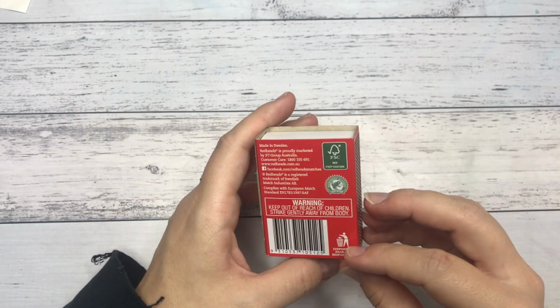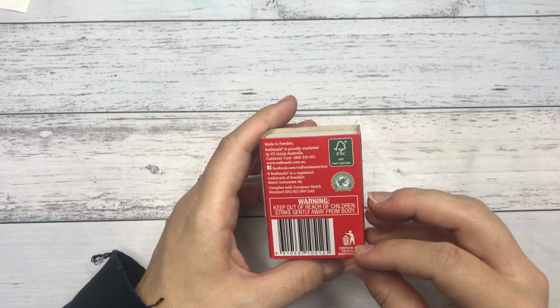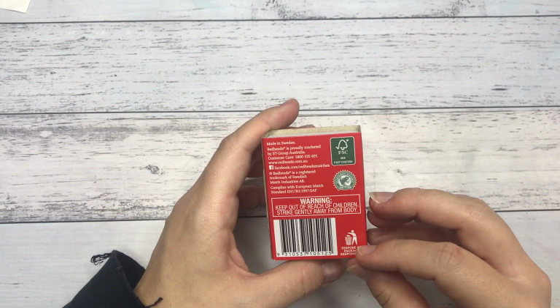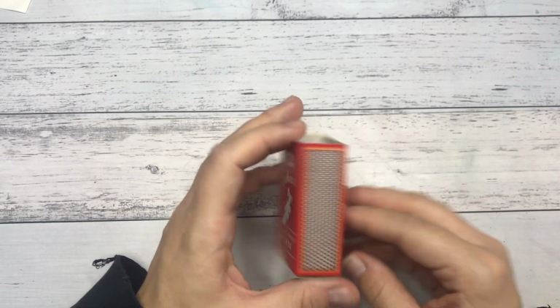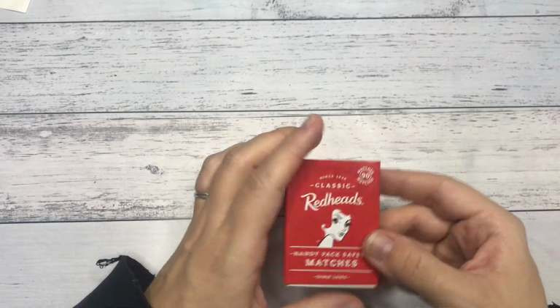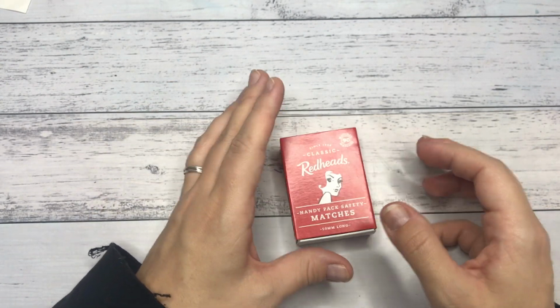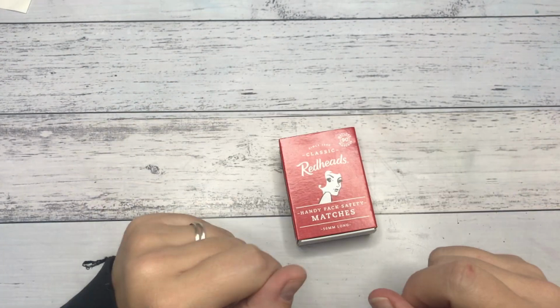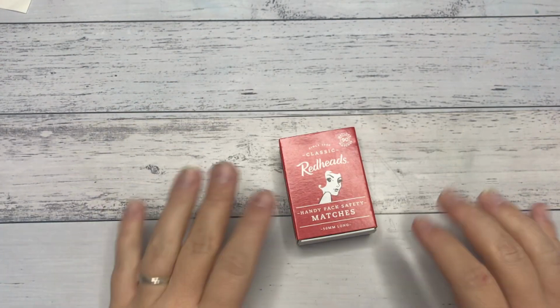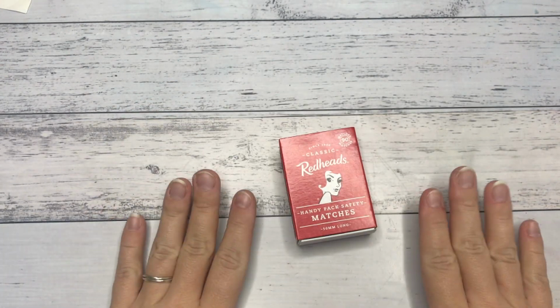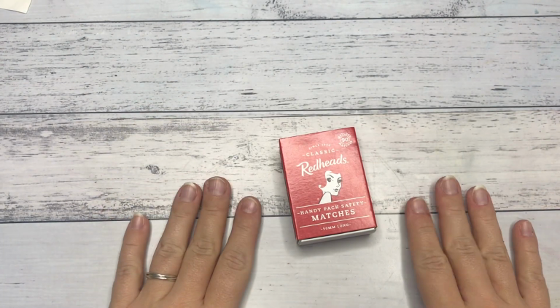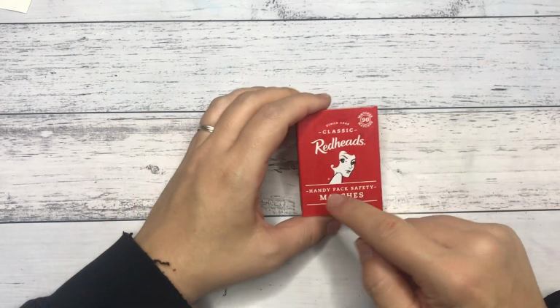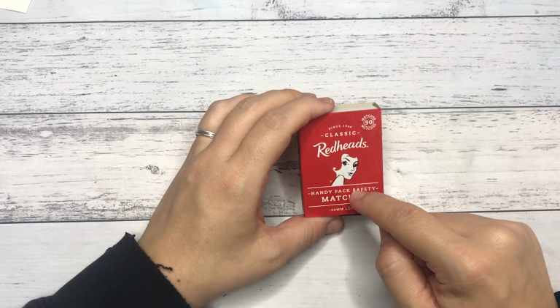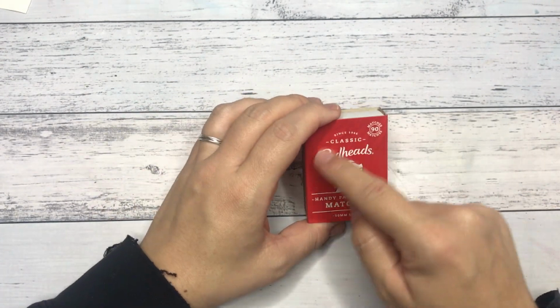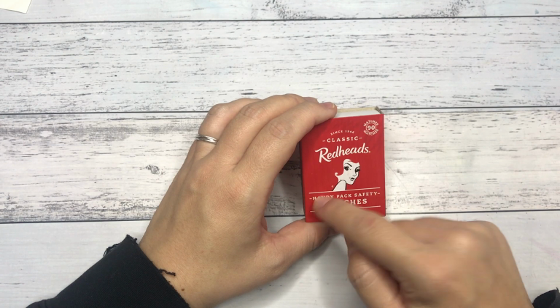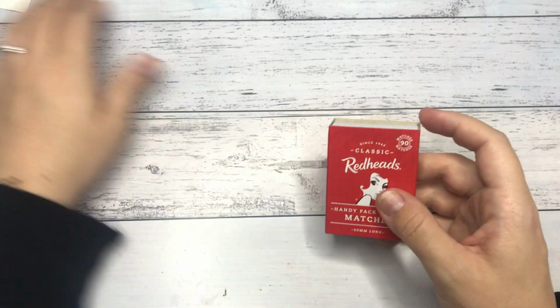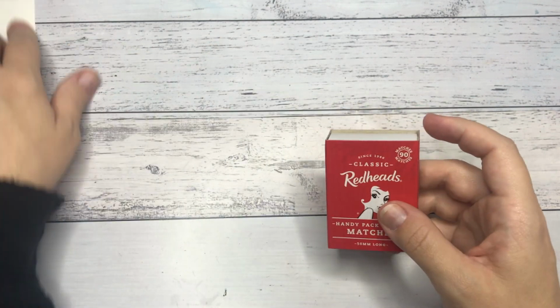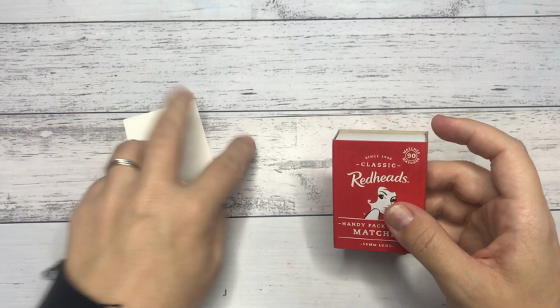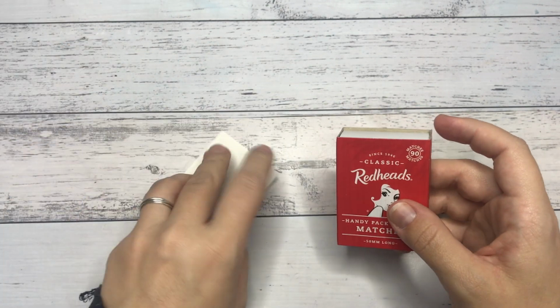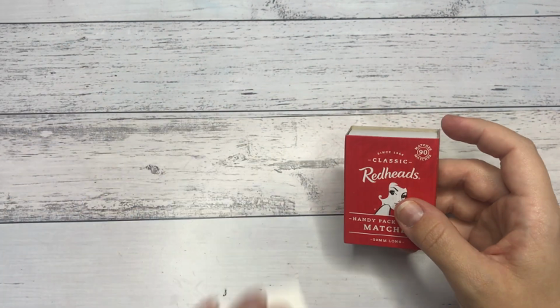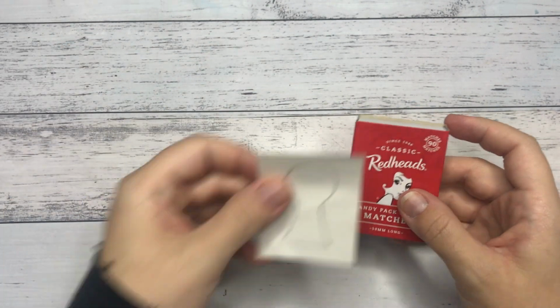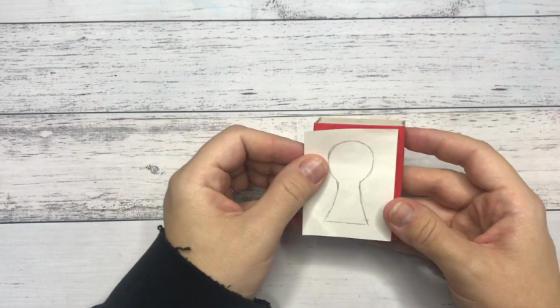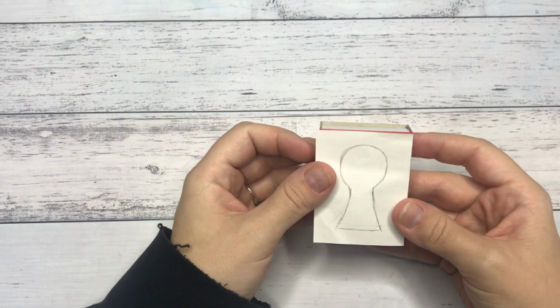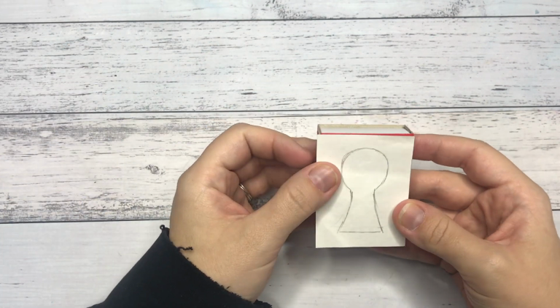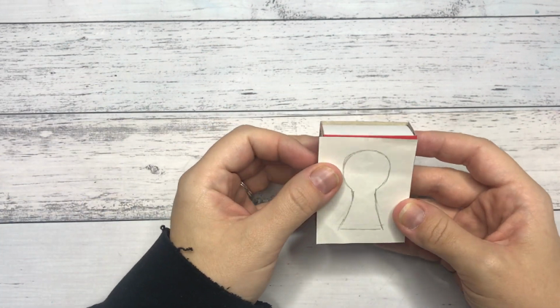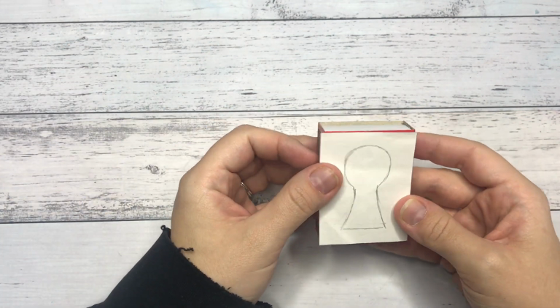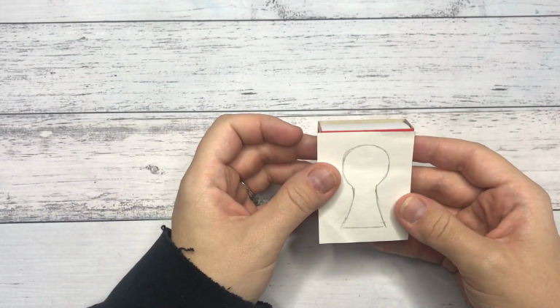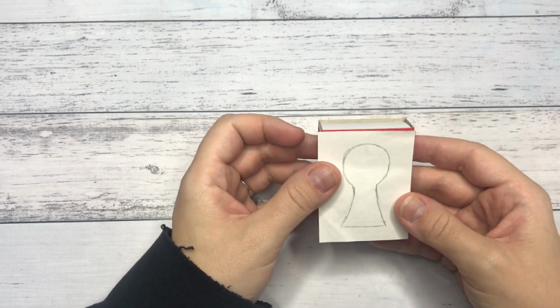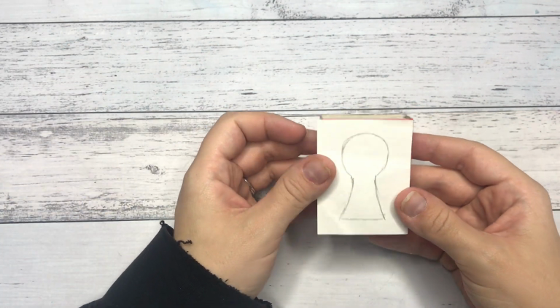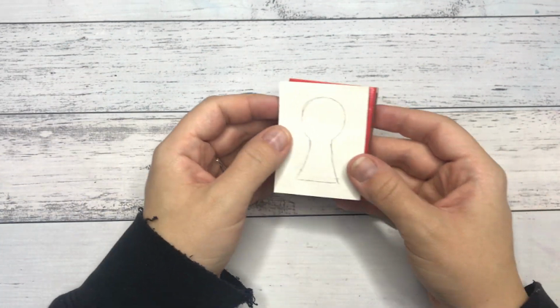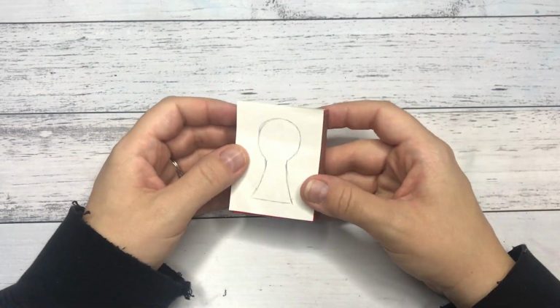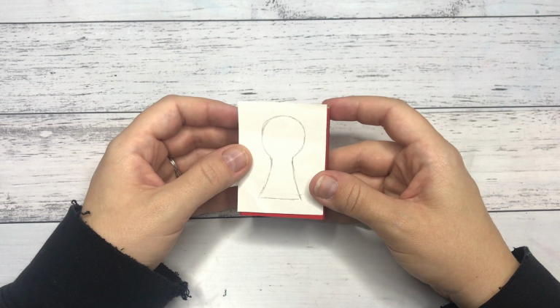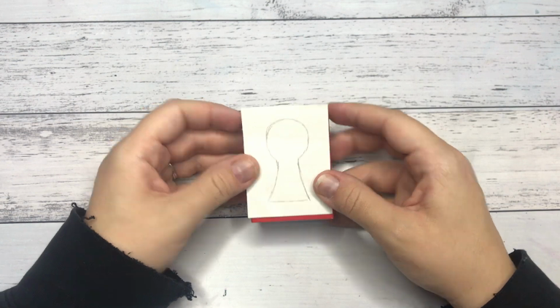Today is a little different as I have not done this kind of miniature before. It is a miniature in a matchbox. There is not a lot of space to work with, but I wanted to give it a go.